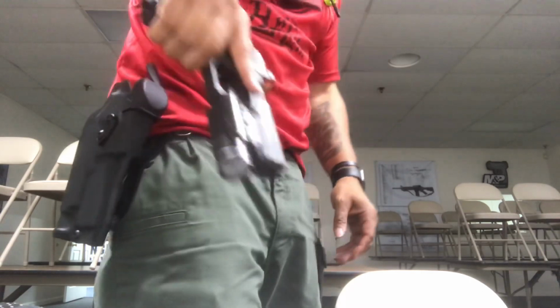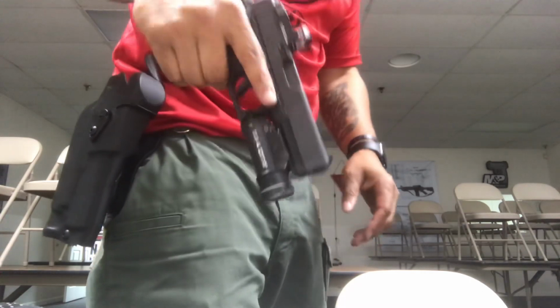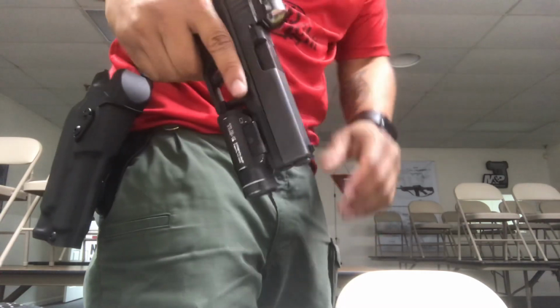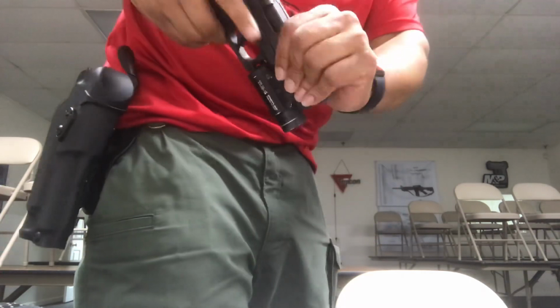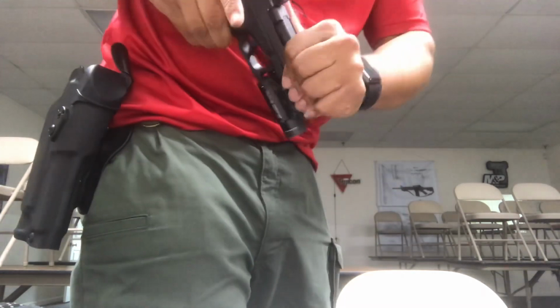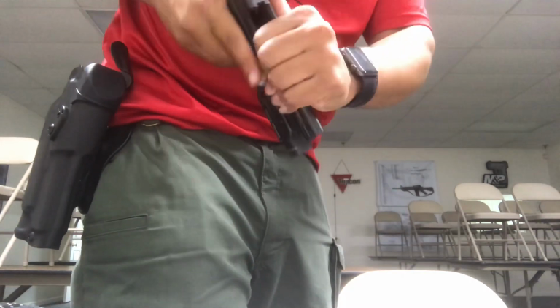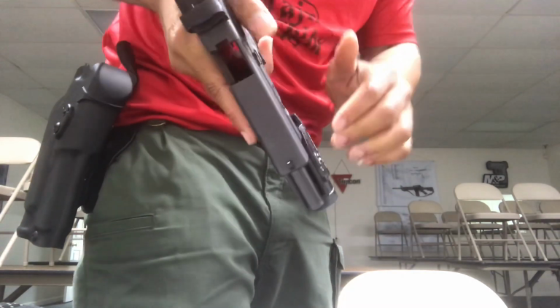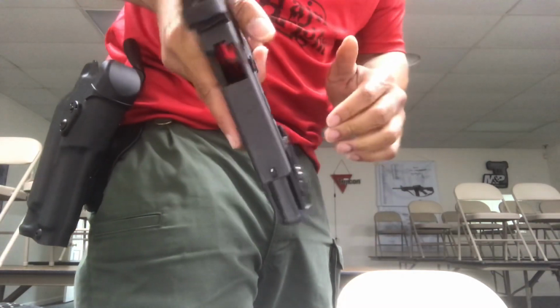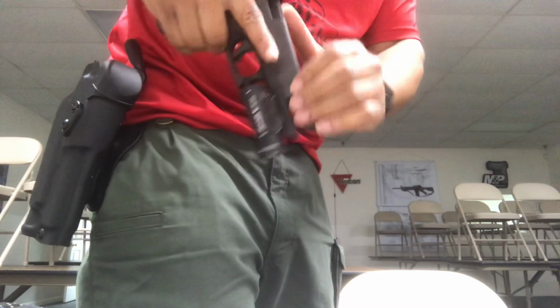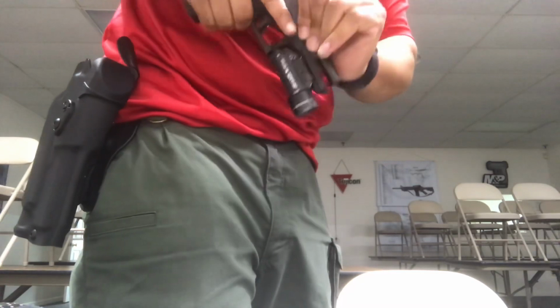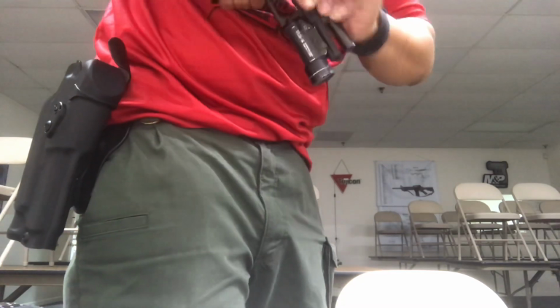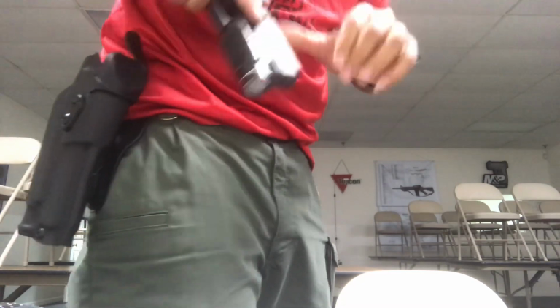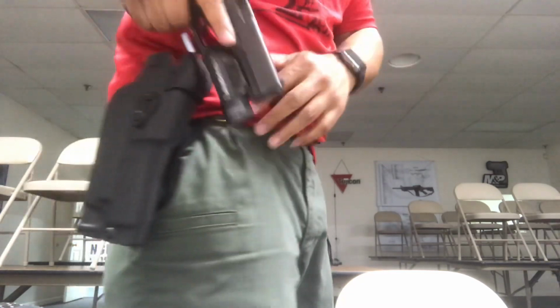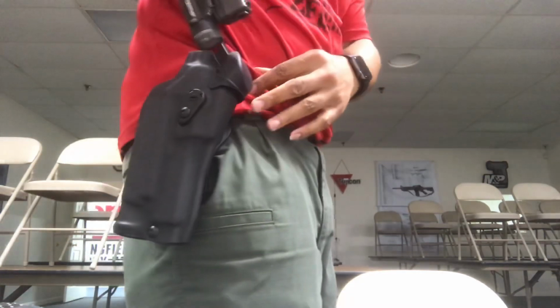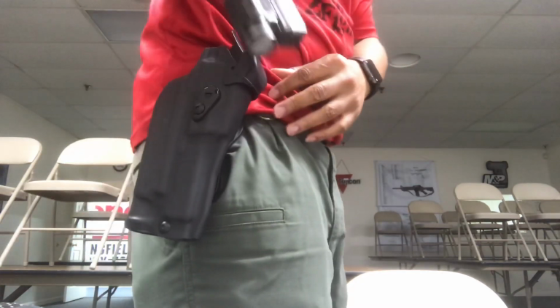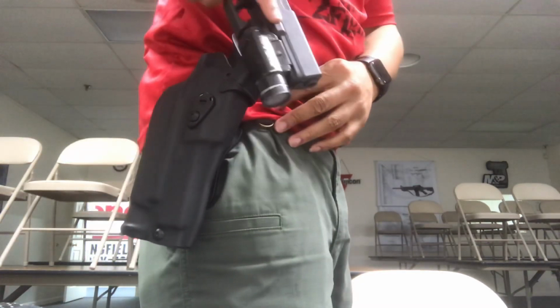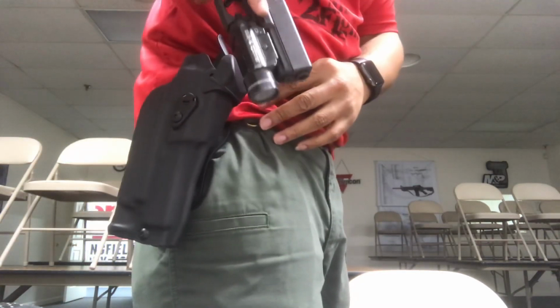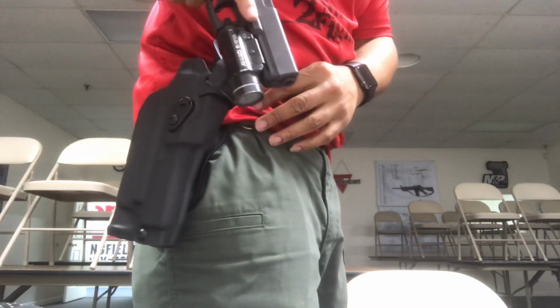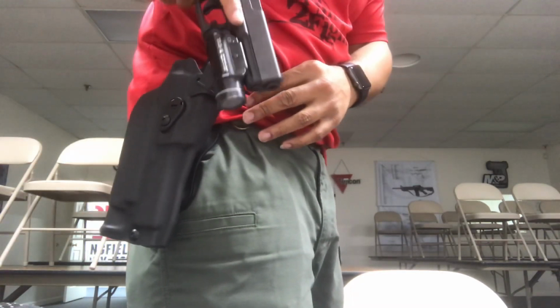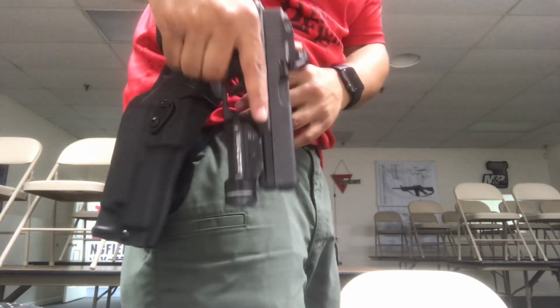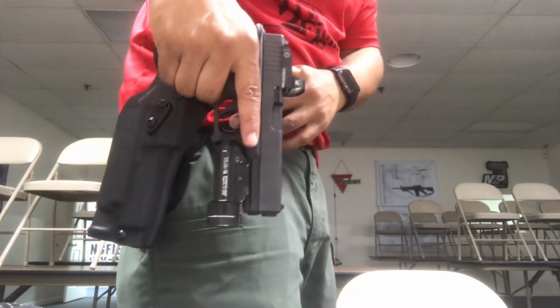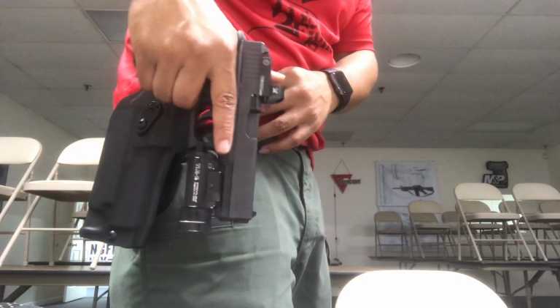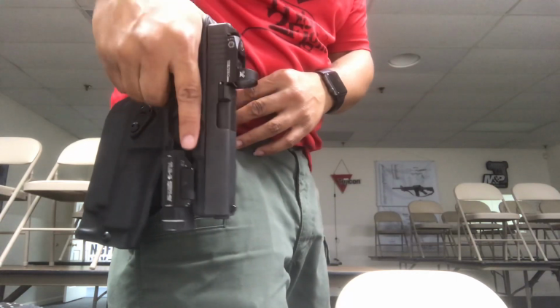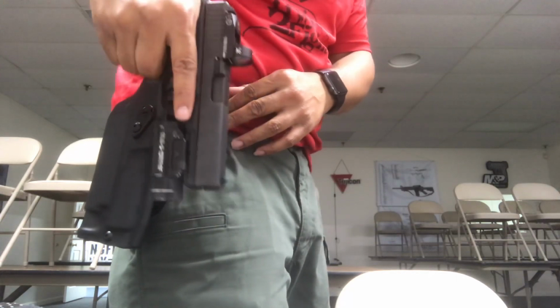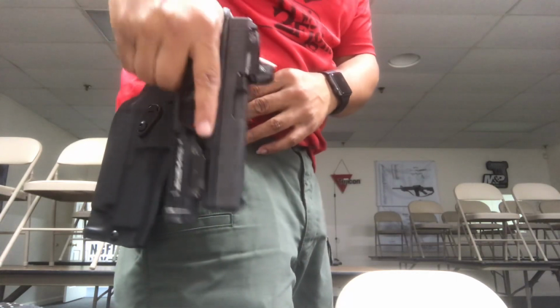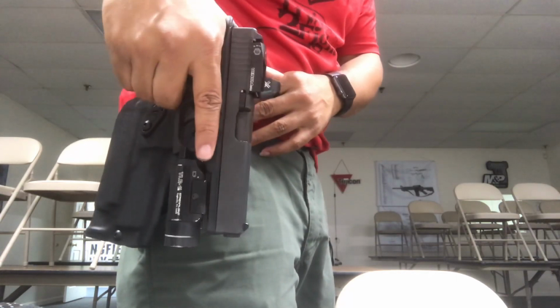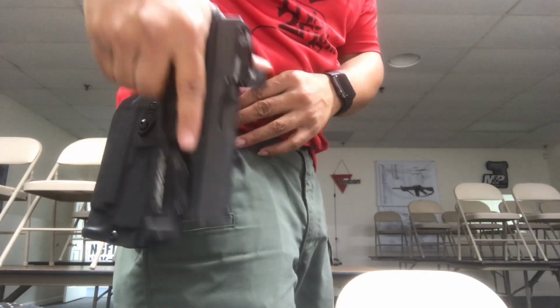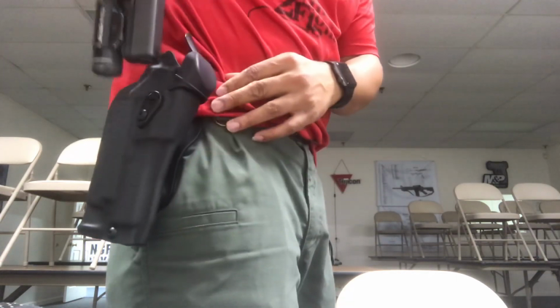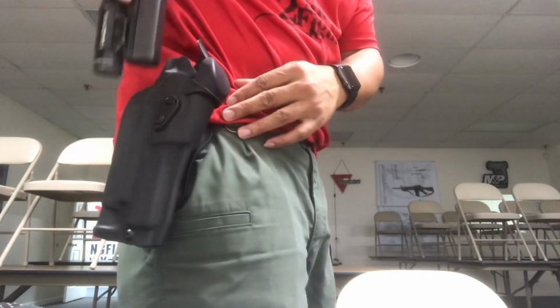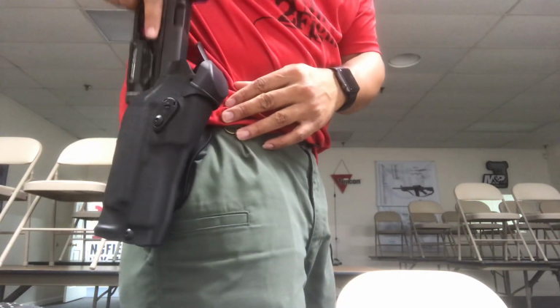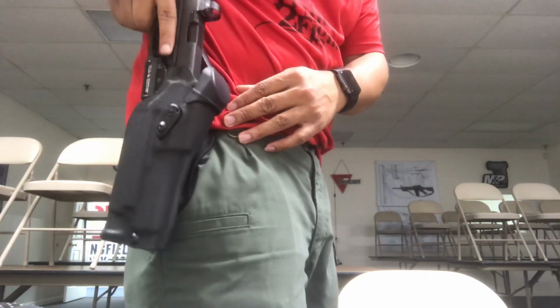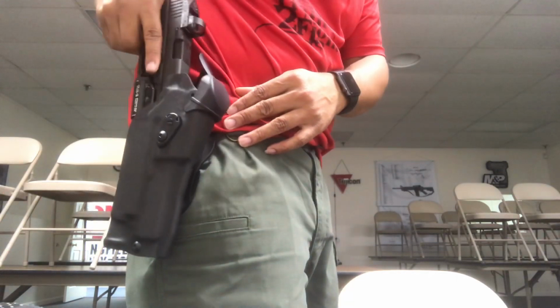It's fitted for the Glock 17. You can obviously have your TLR1 or Surefire flashlight, as well as your optic. On here I'm running the Vortex Venom.